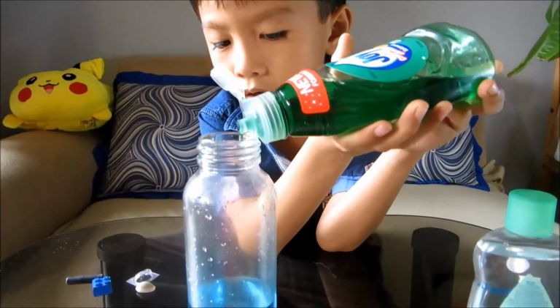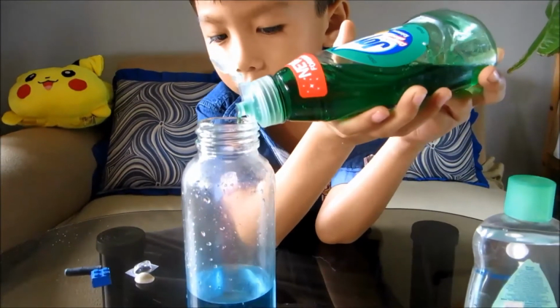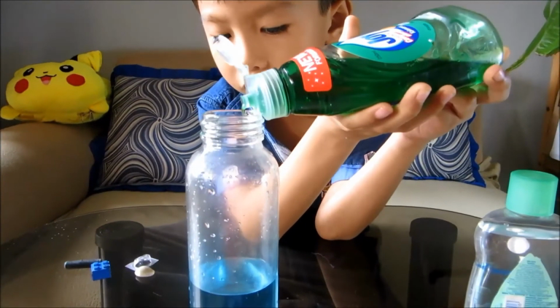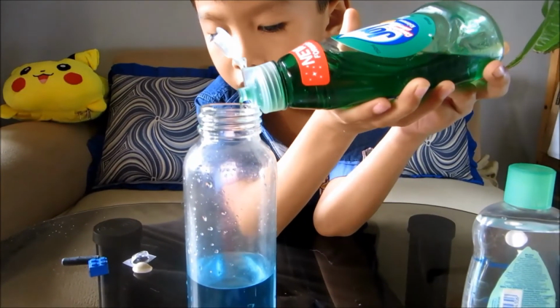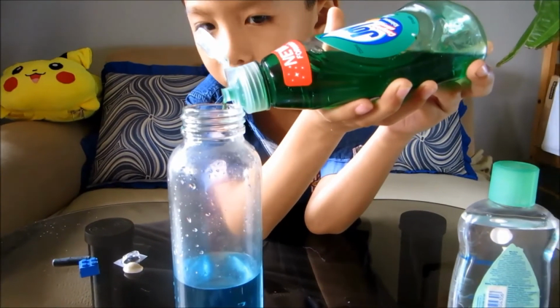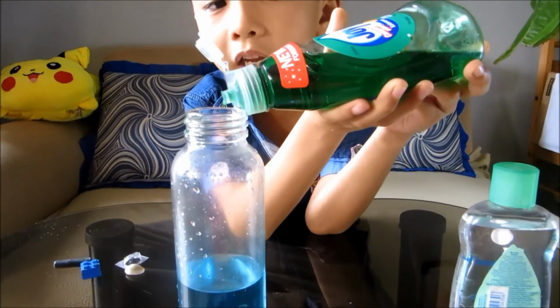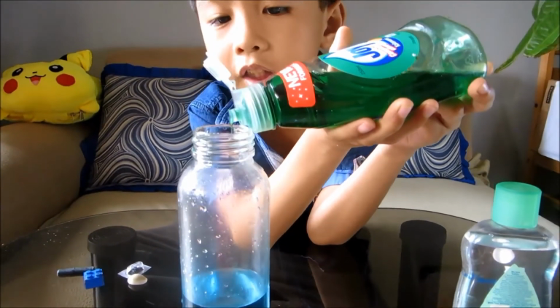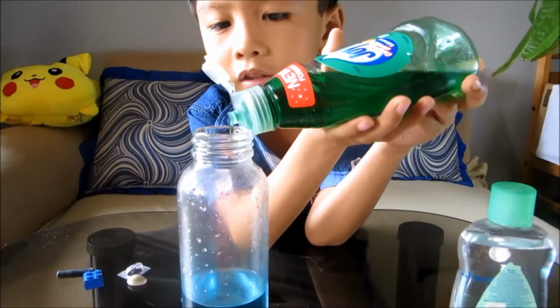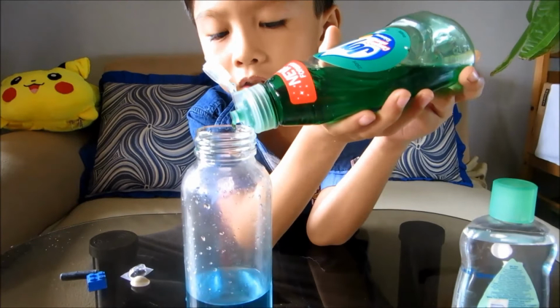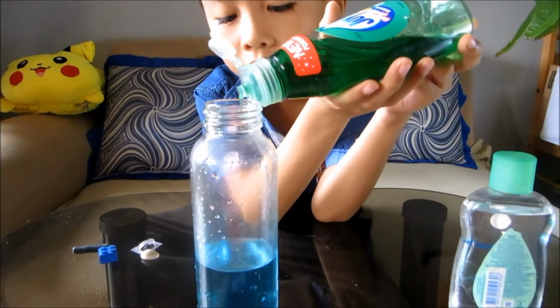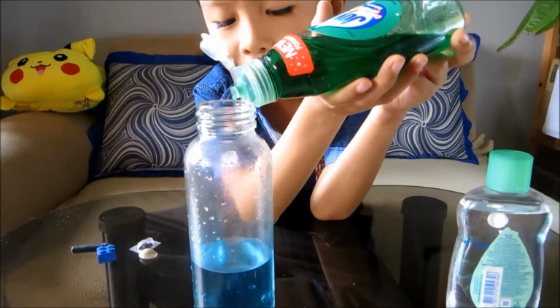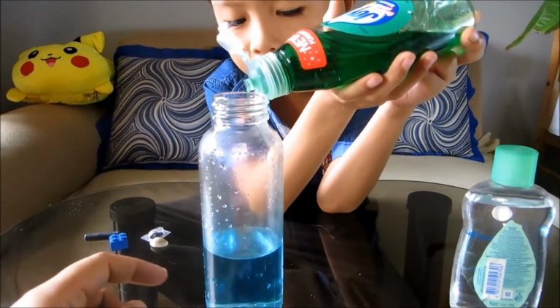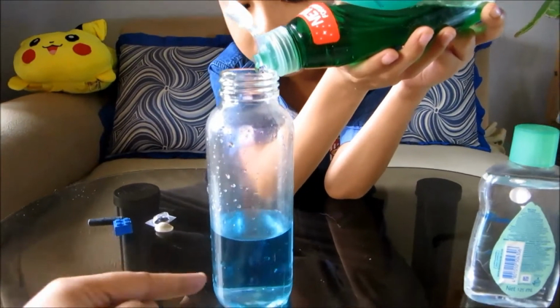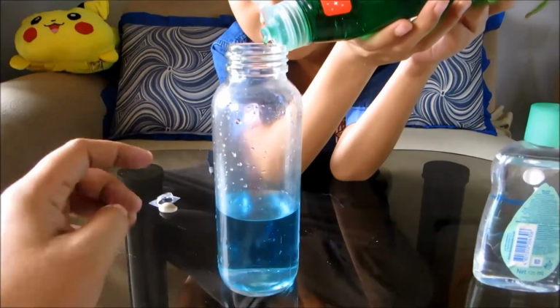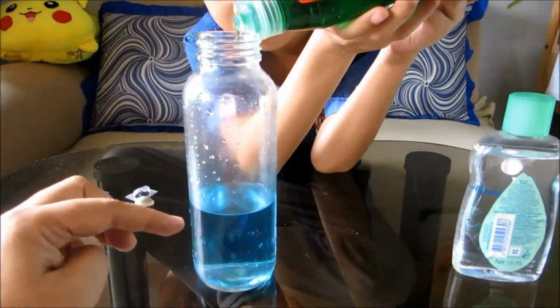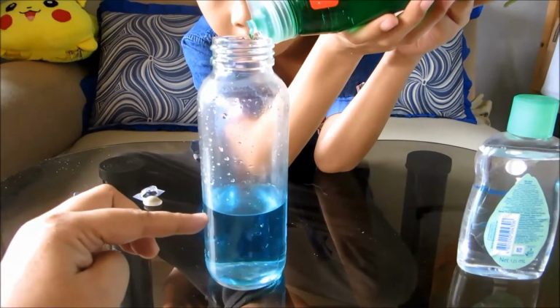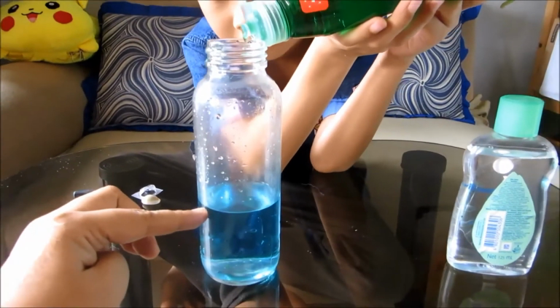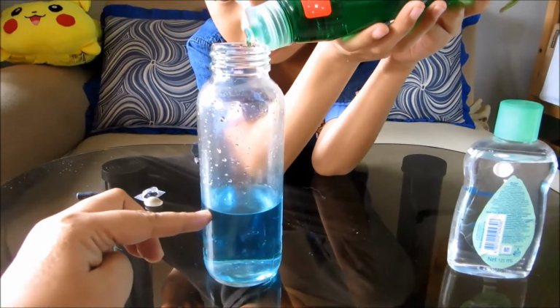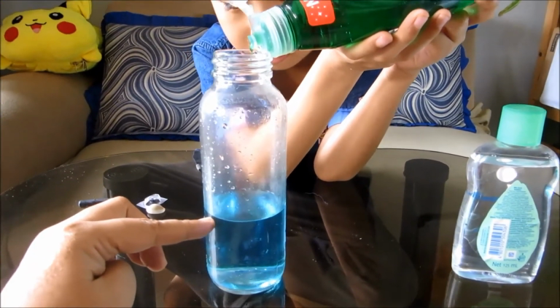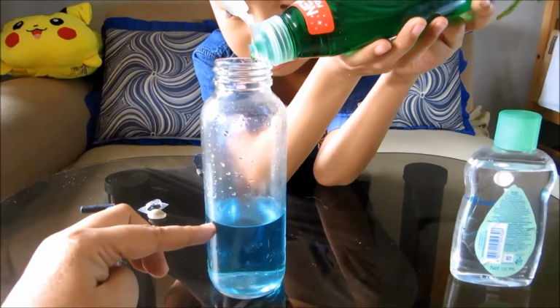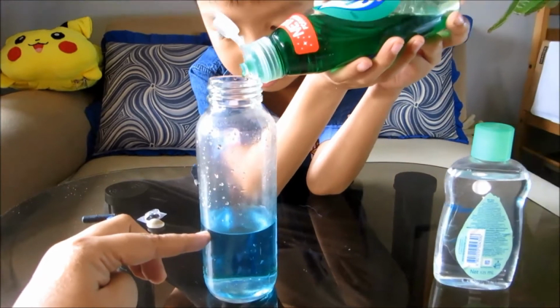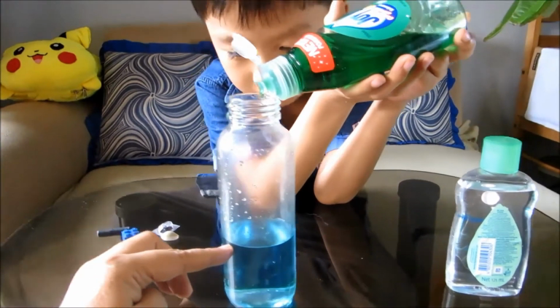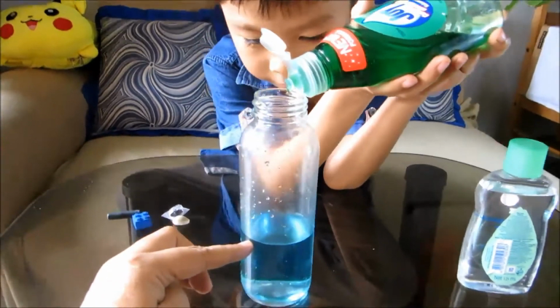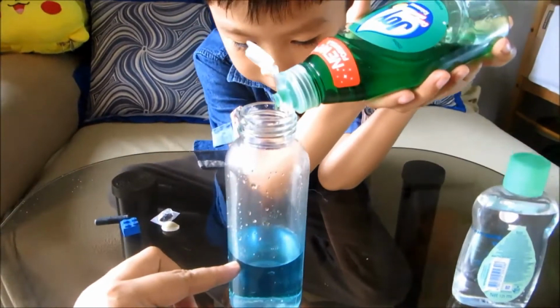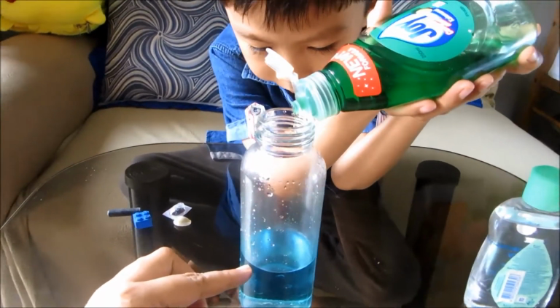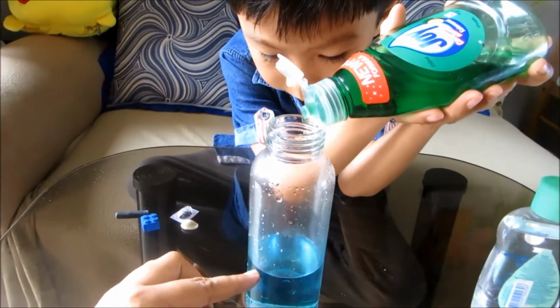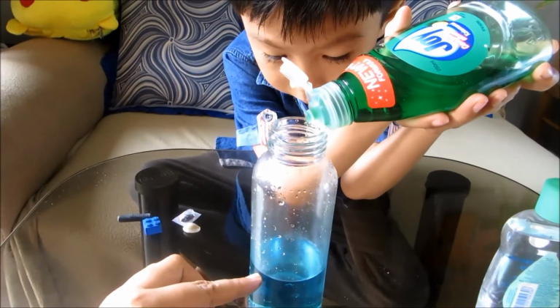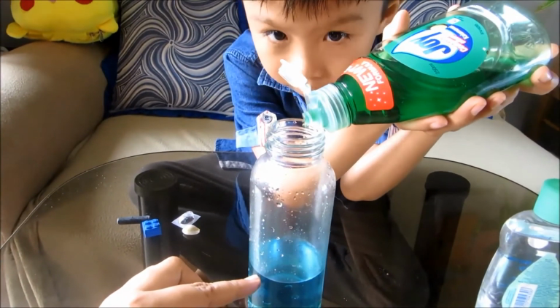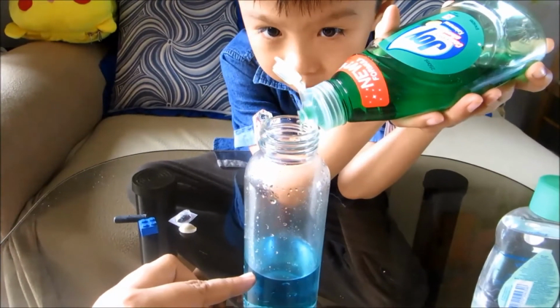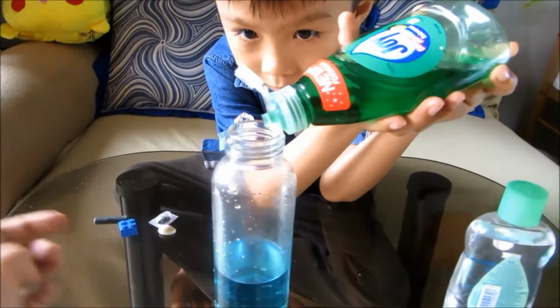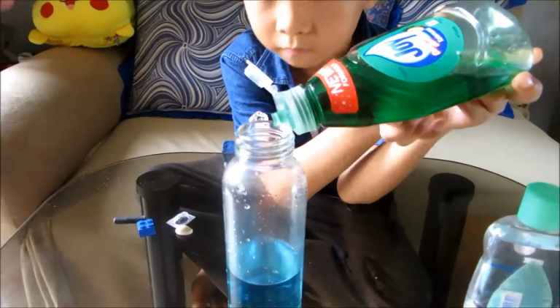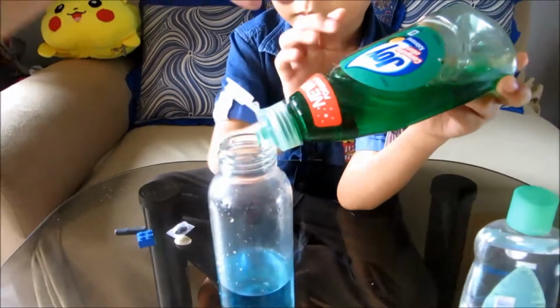Next we're adding dish washing soap. Here, let me help you.